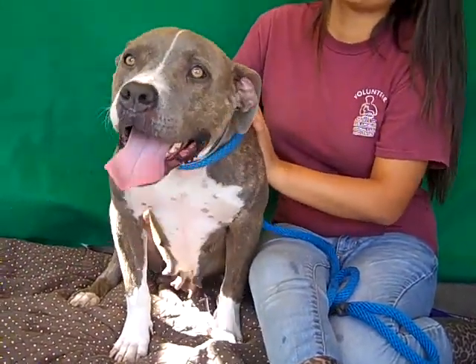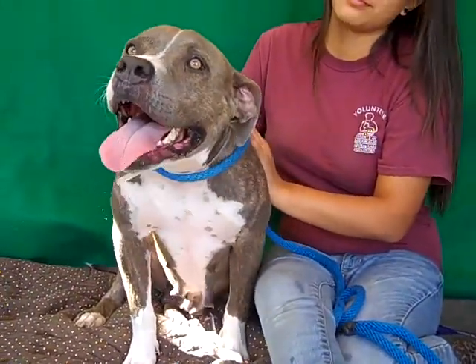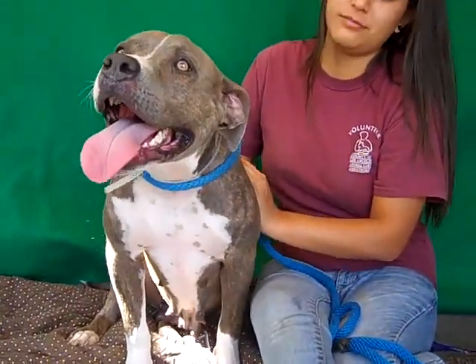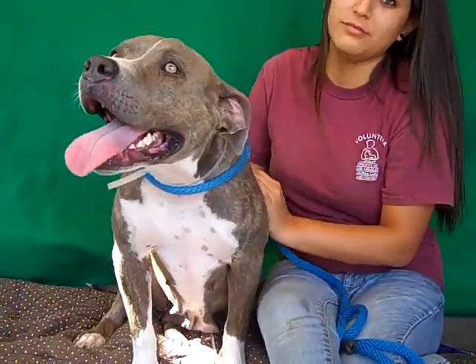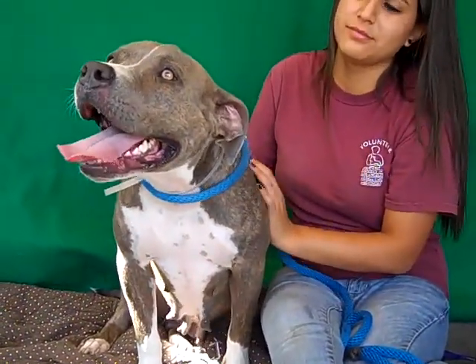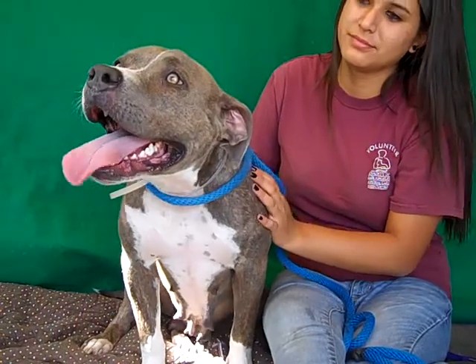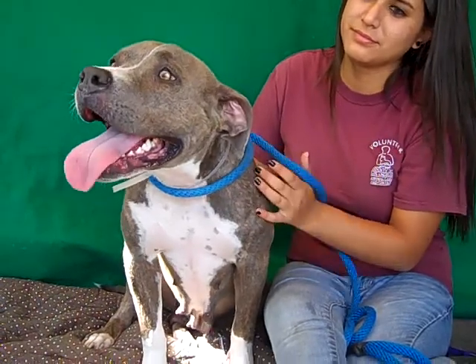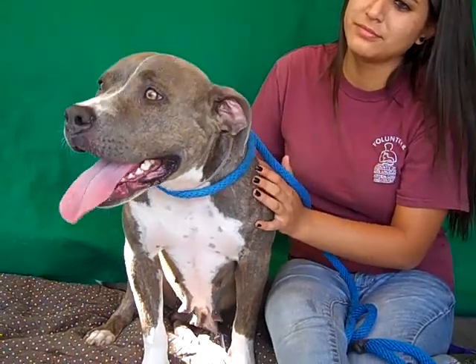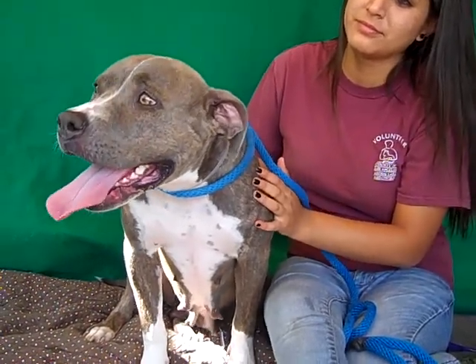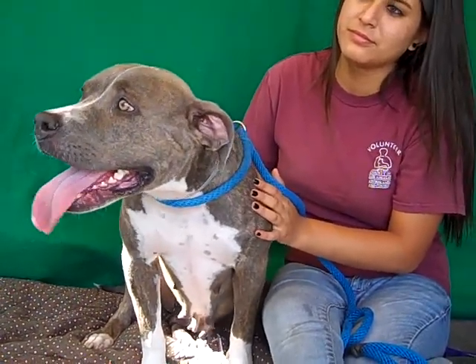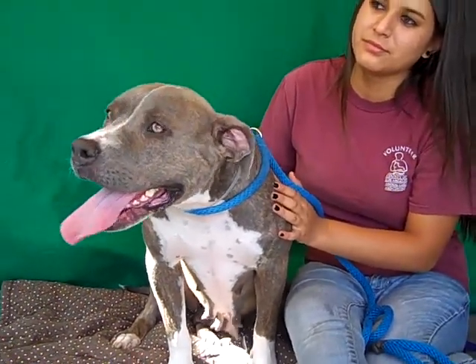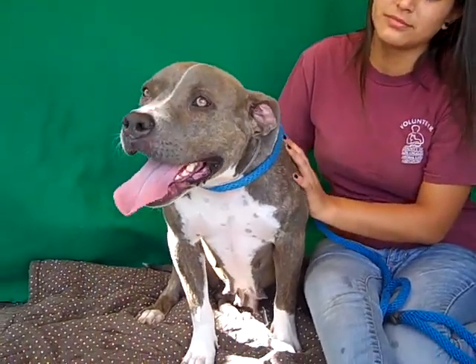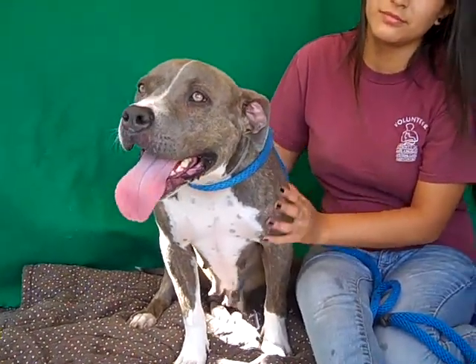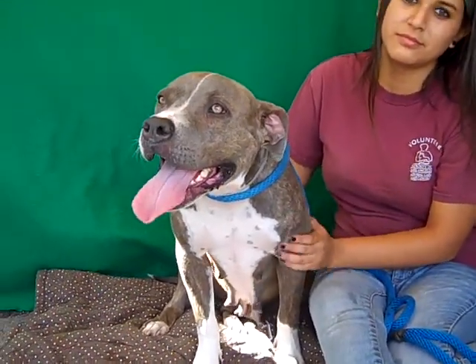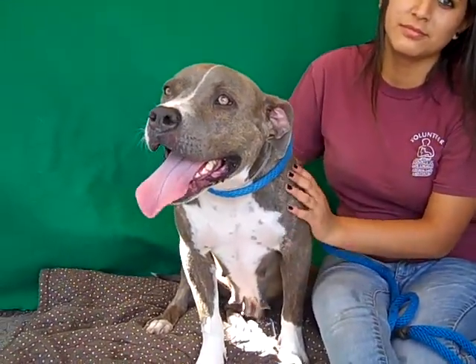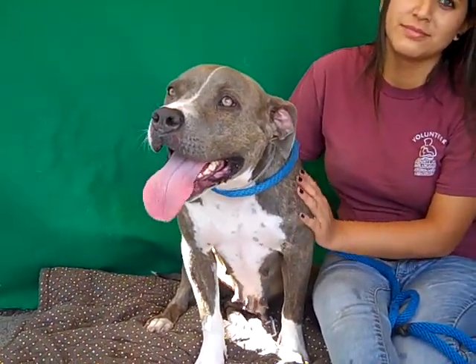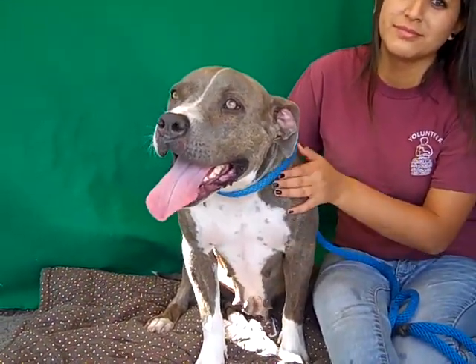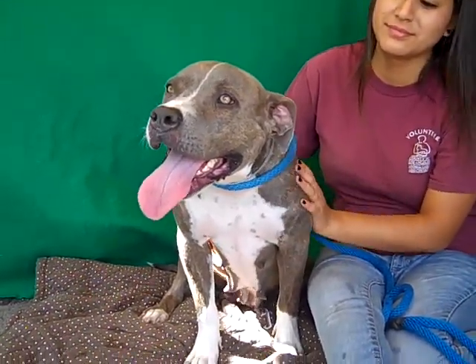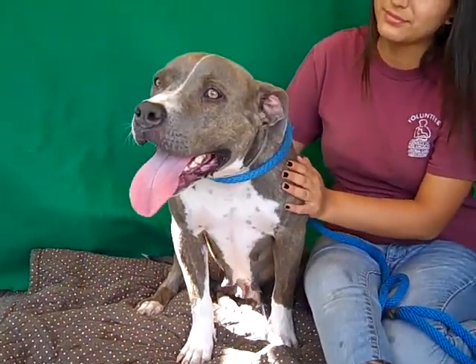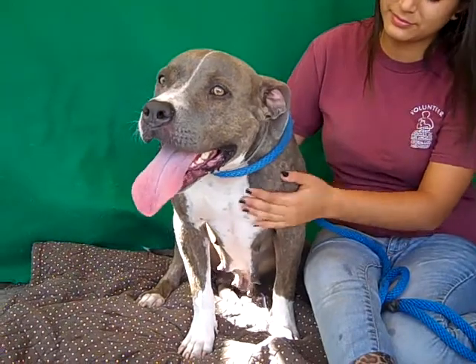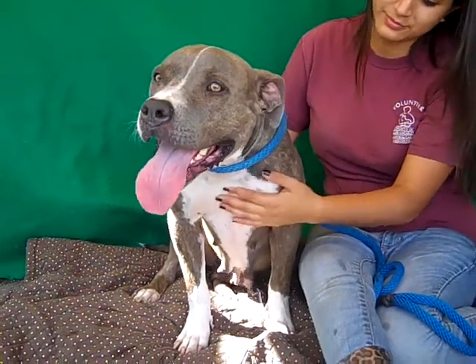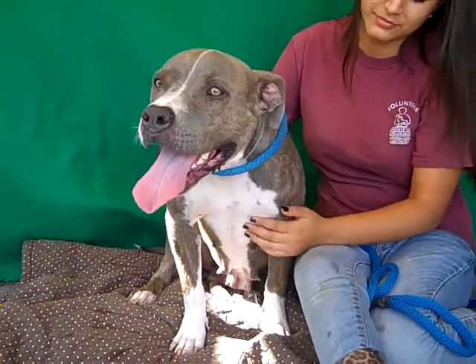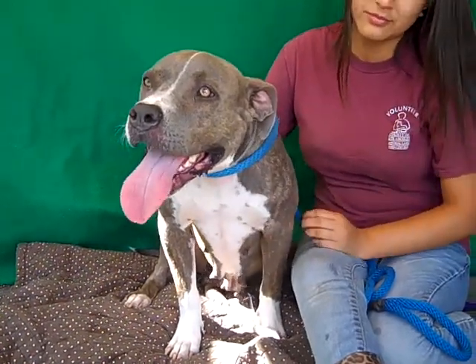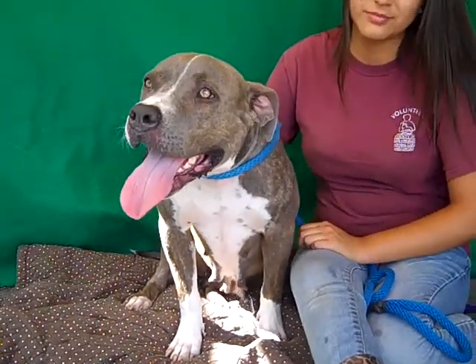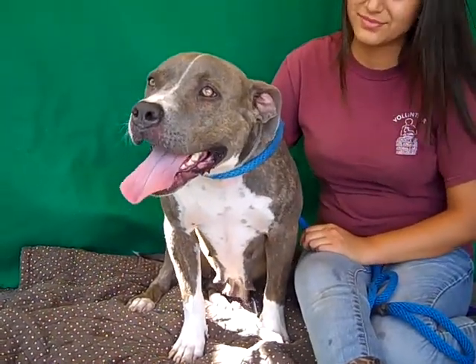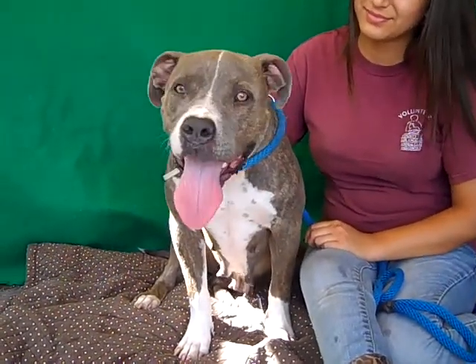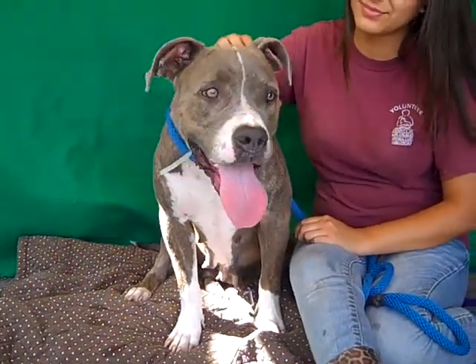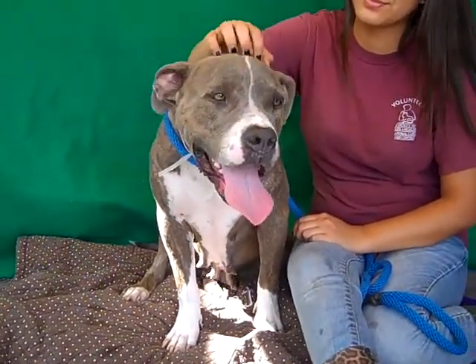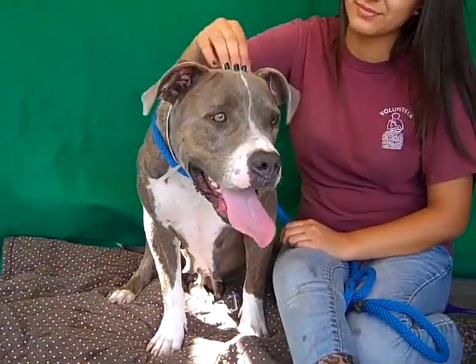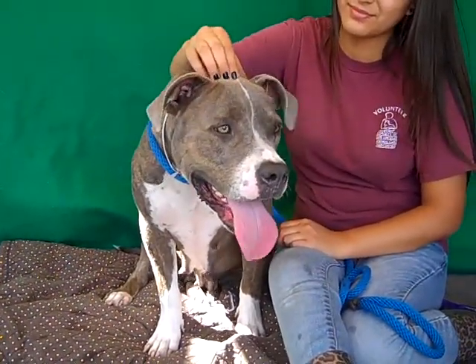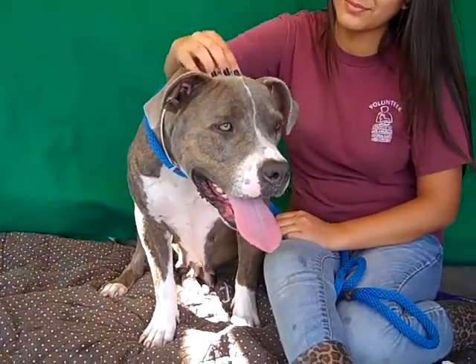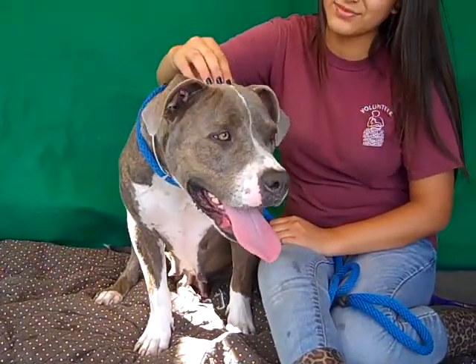We don't have a clue why anybody would have dropped her off because she's awesome. She was super excited when her handler came to the kennel — tail wagging, super excited to see her. She's been very kissy.